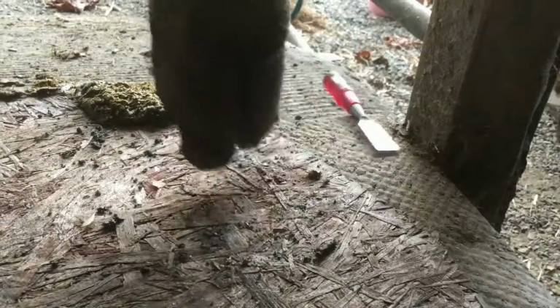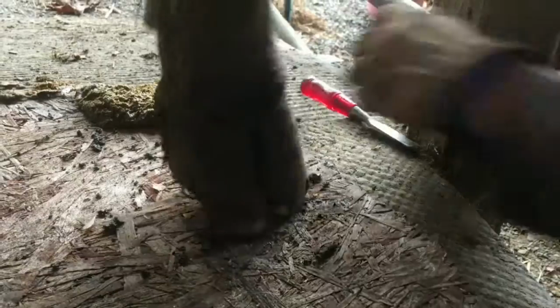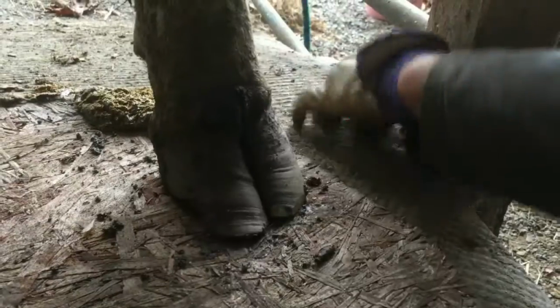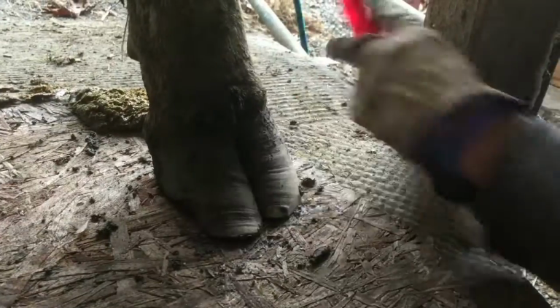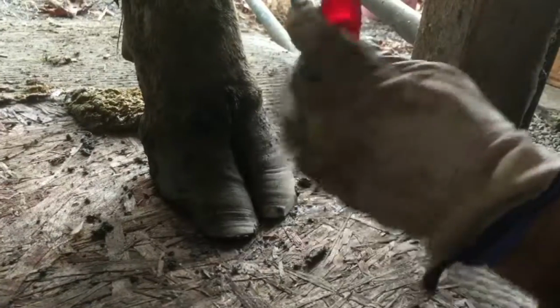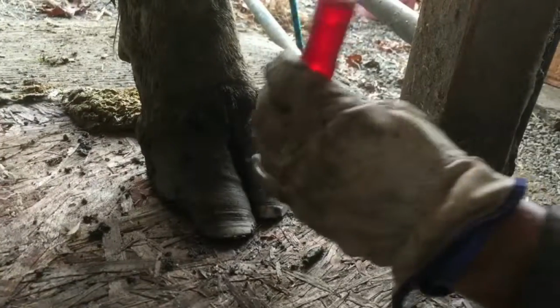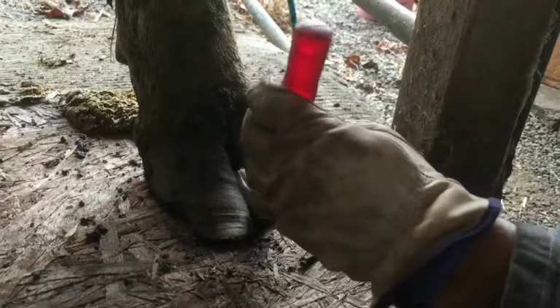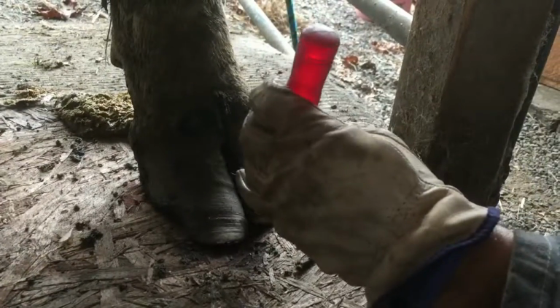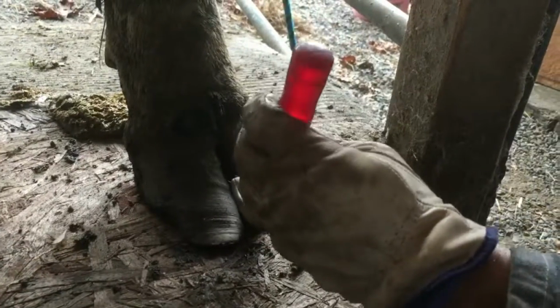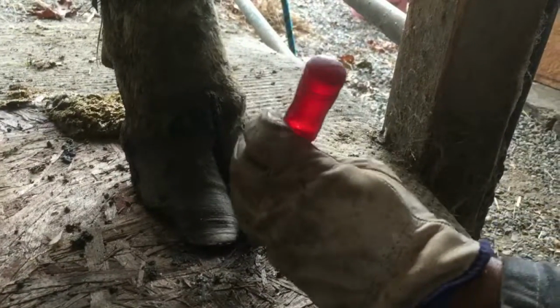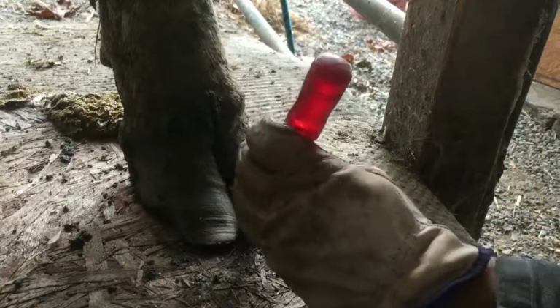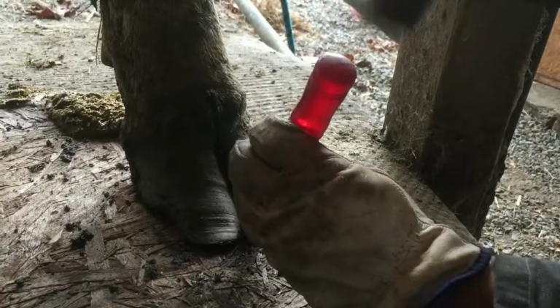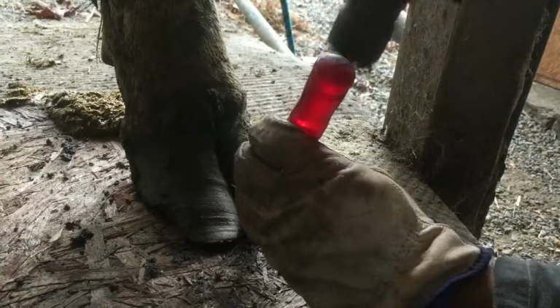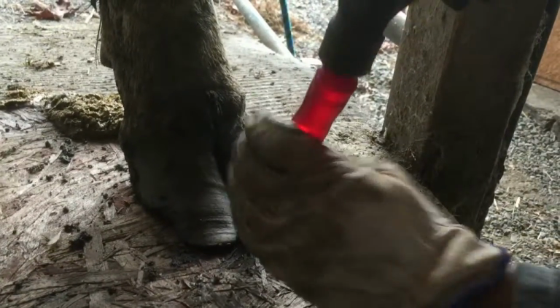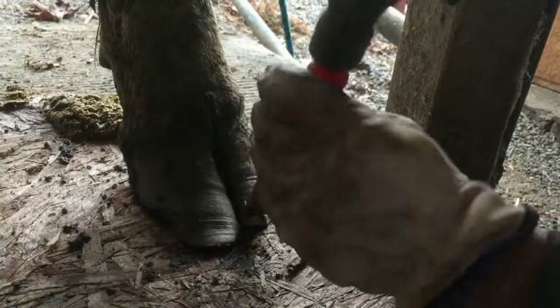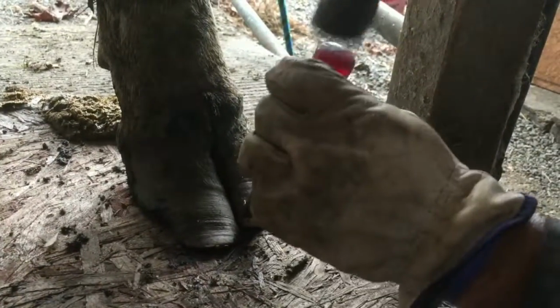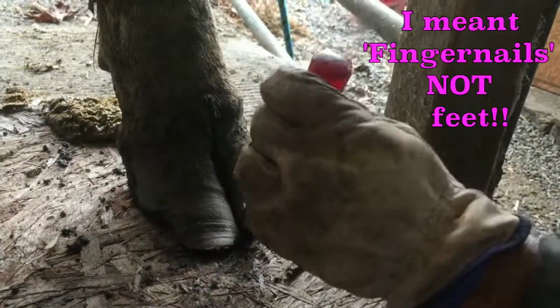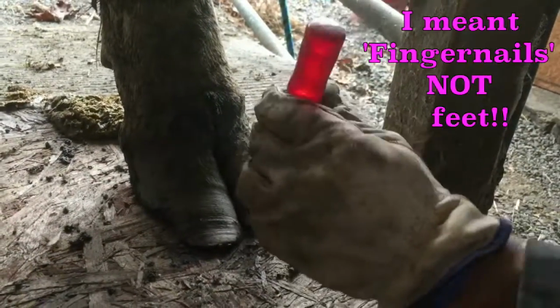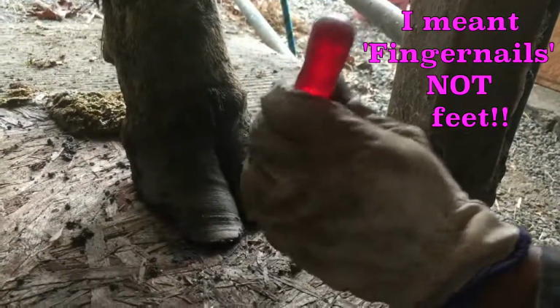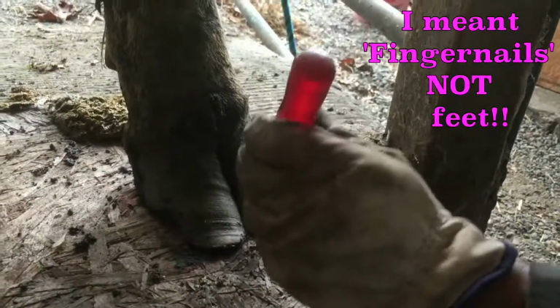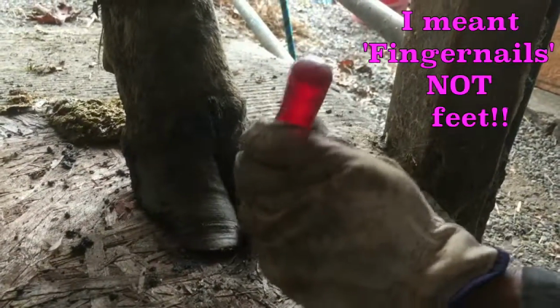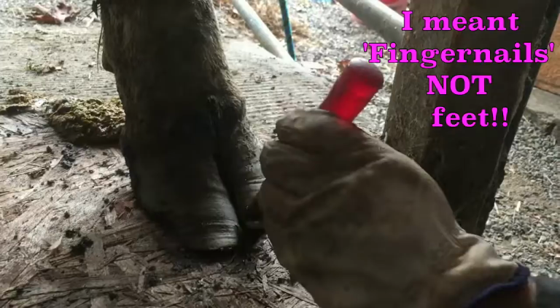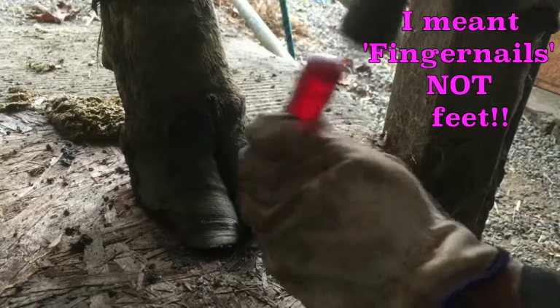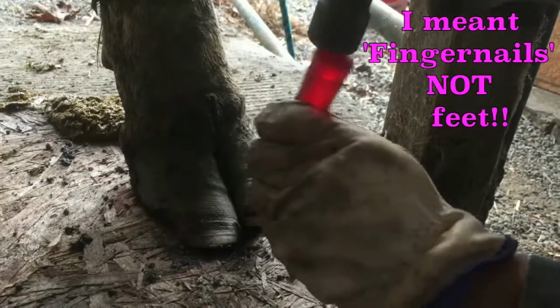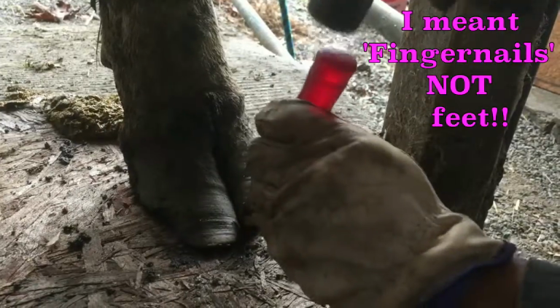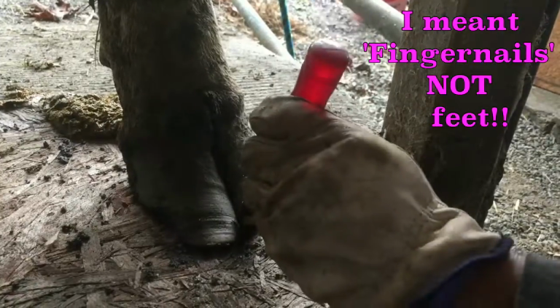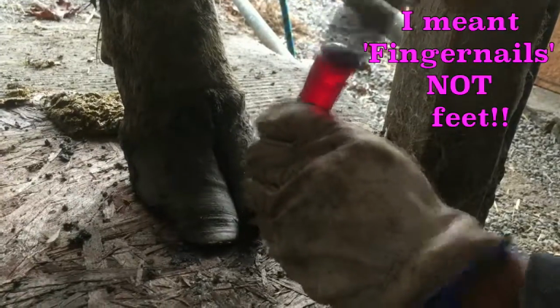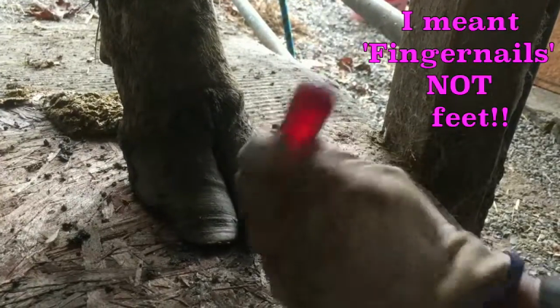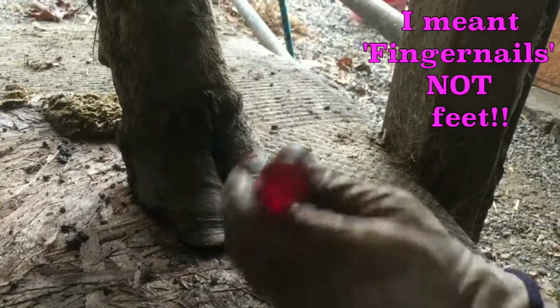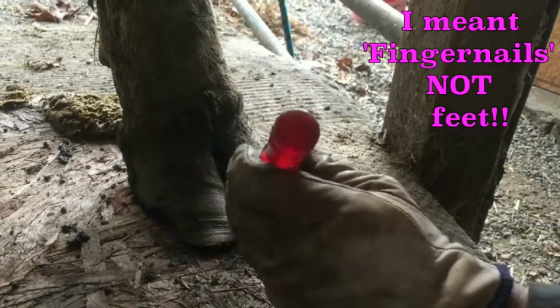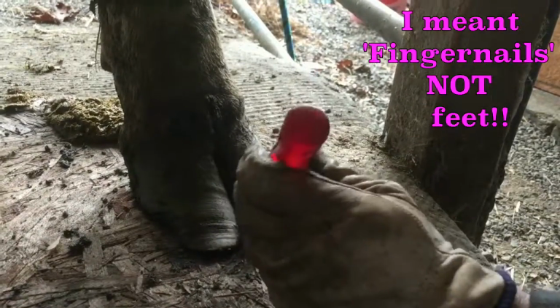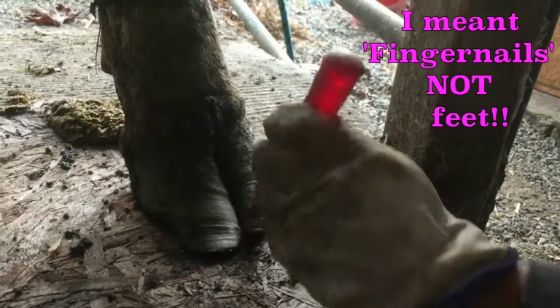This doesn't hurt the cow at all — no different than trimming your own nails. The smacking sound is probably a bit nerve-racking for her, but it's not painful.